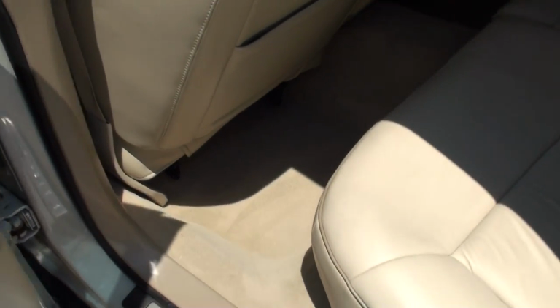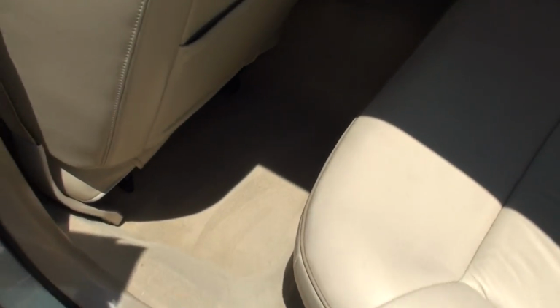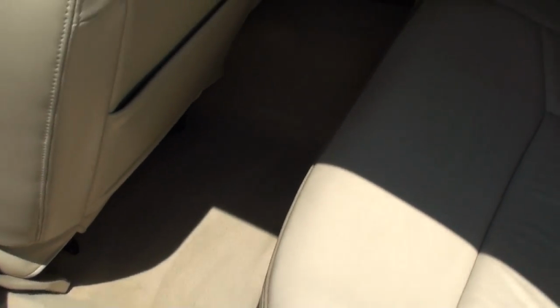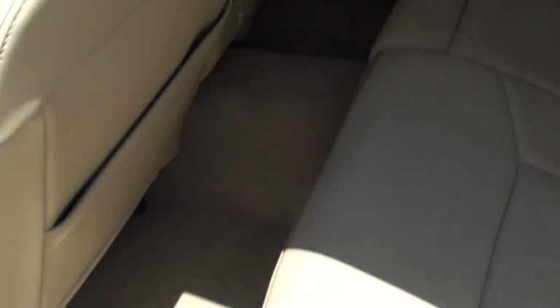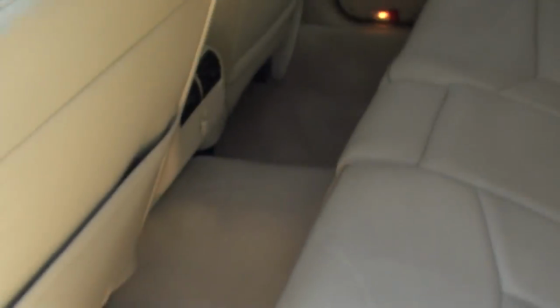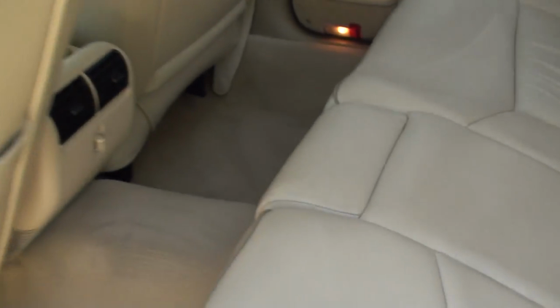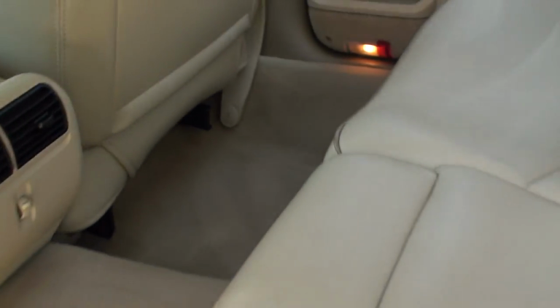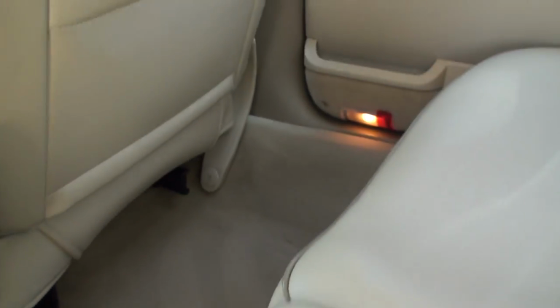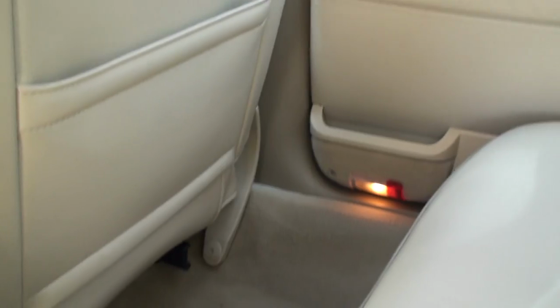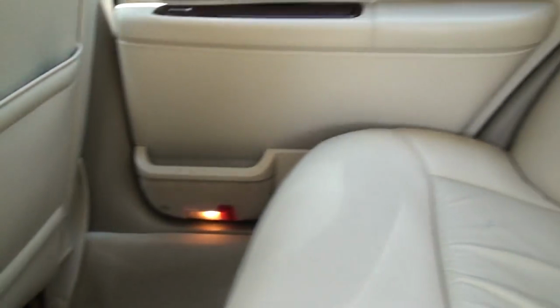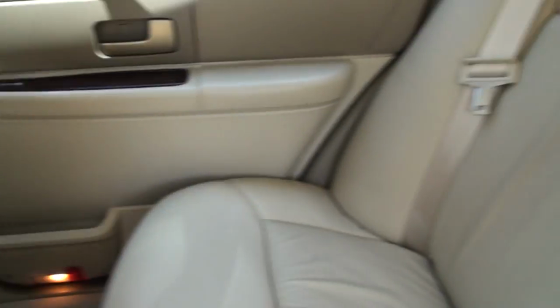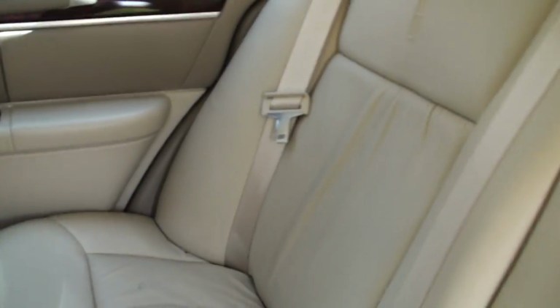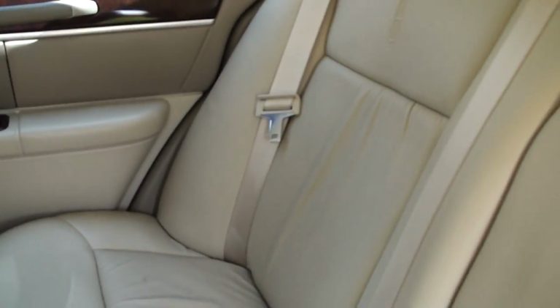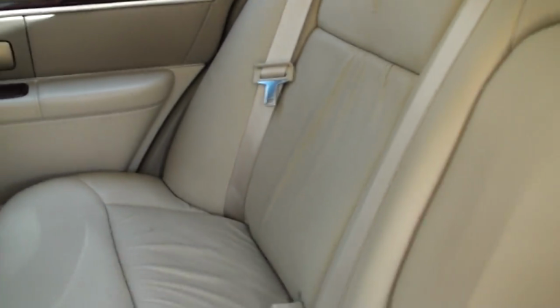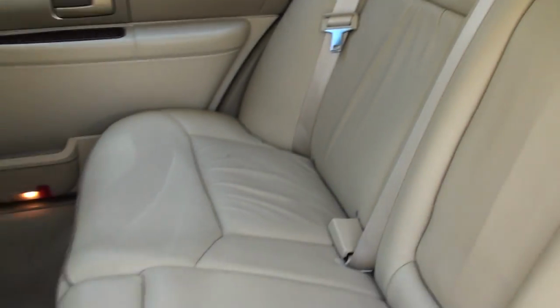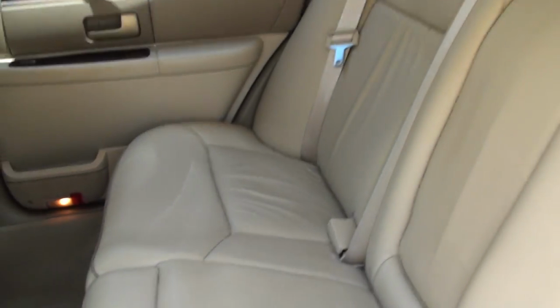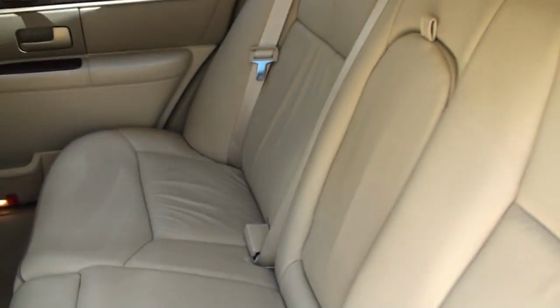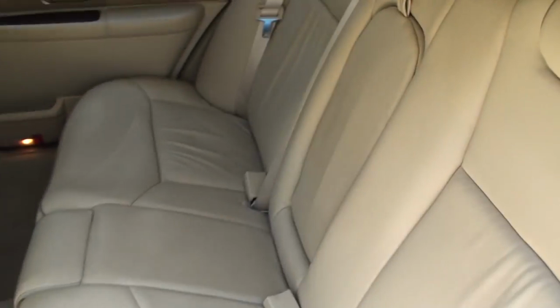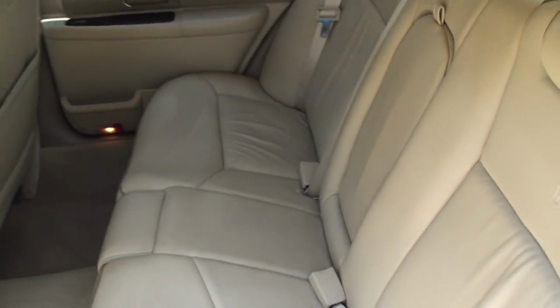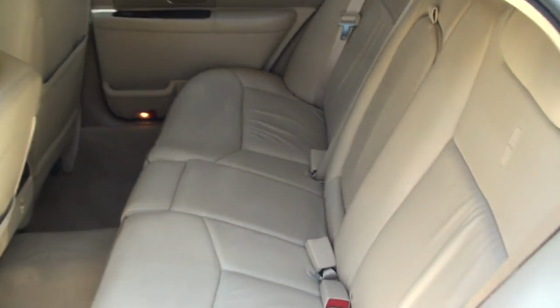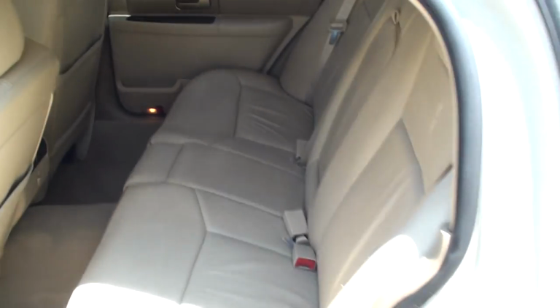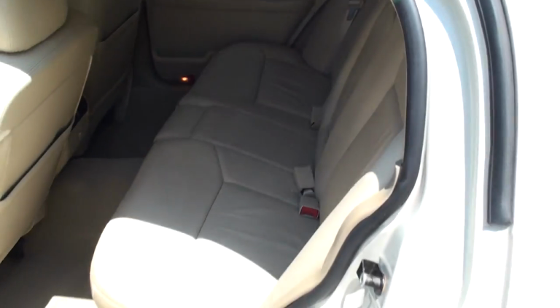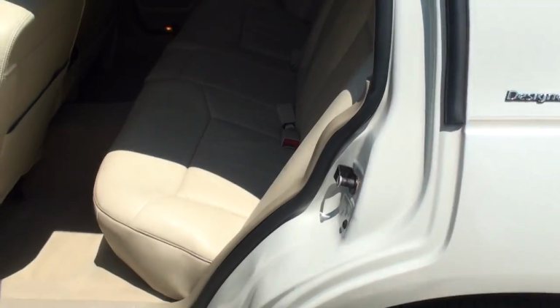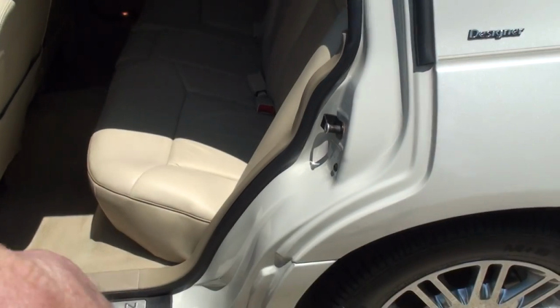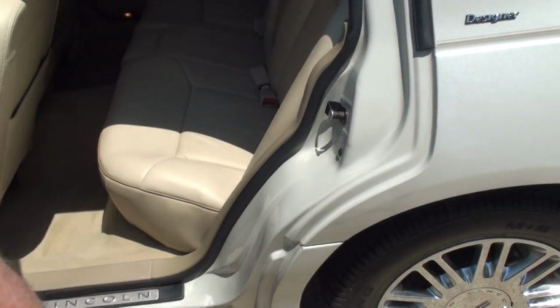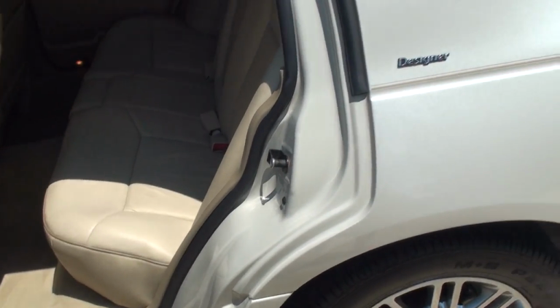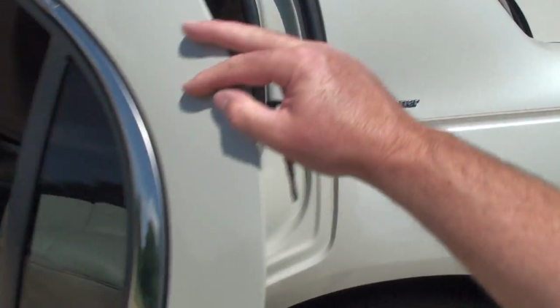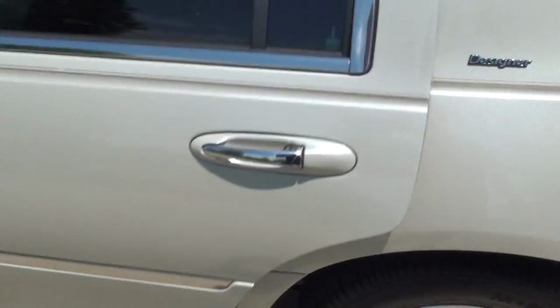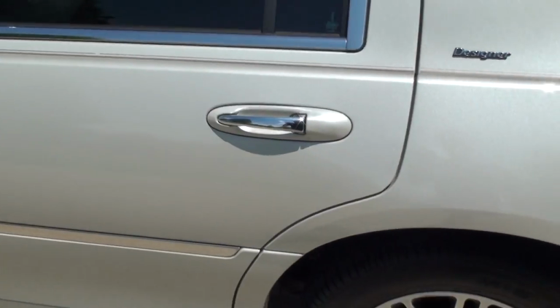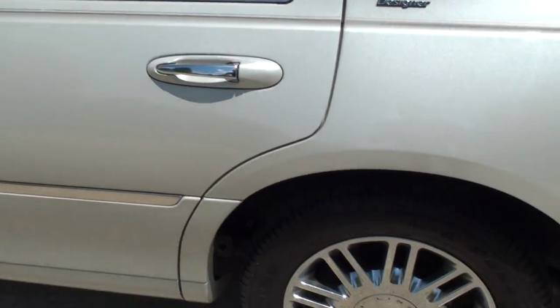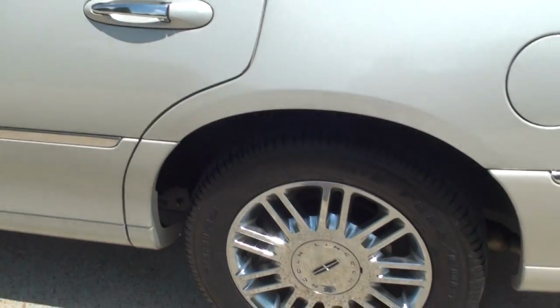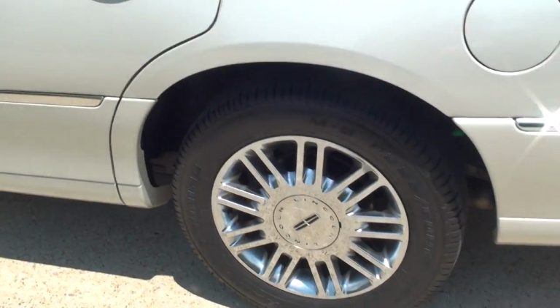Got clean carpets. Roomy back seat, nice and comfortable. Got nice 17-inch chrome wheels.